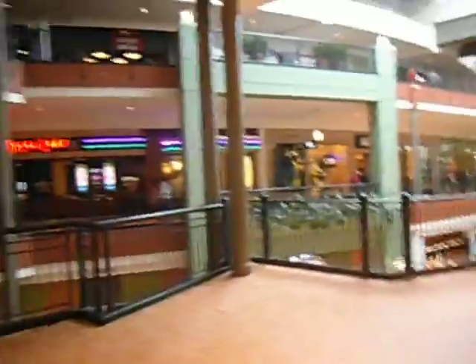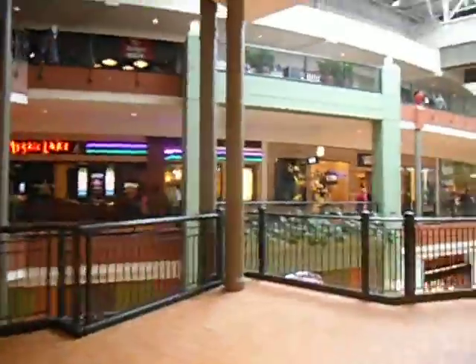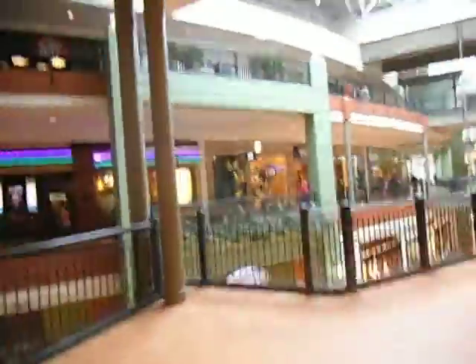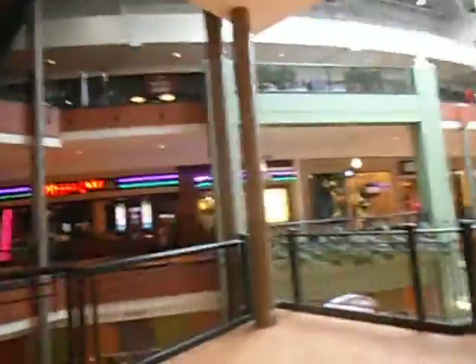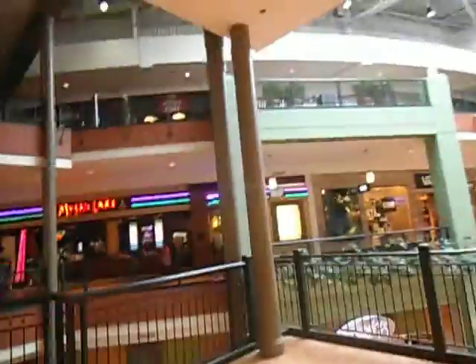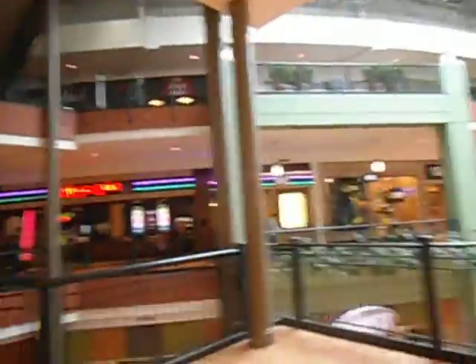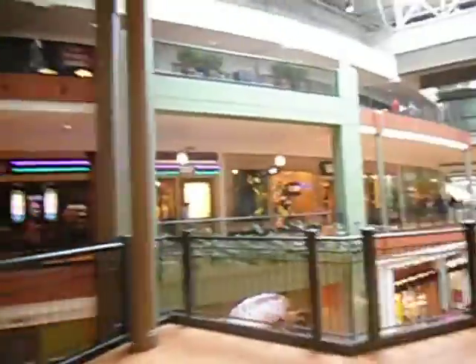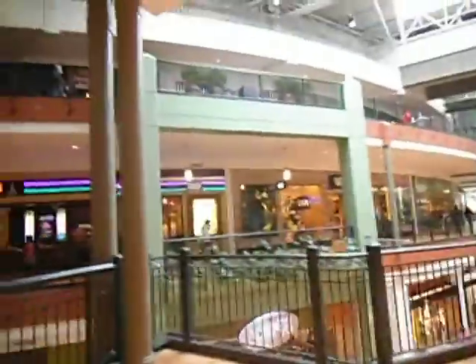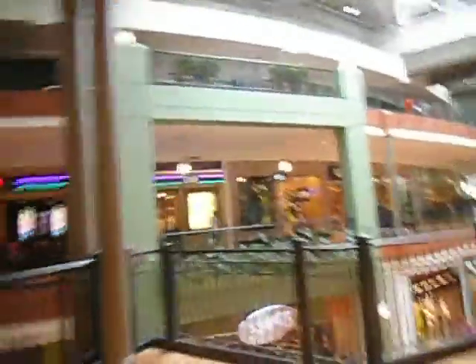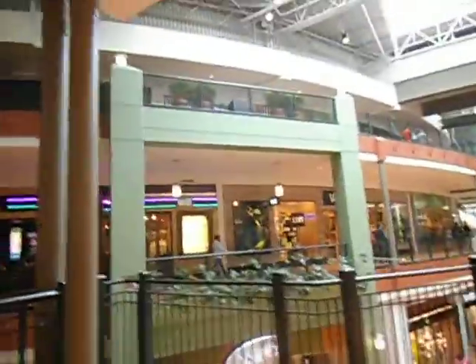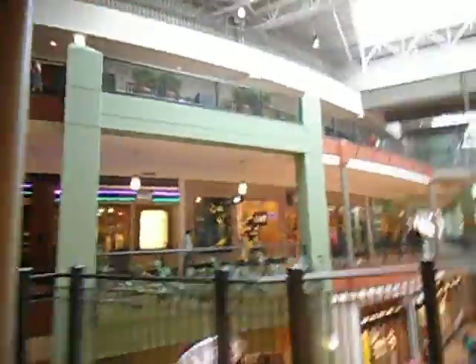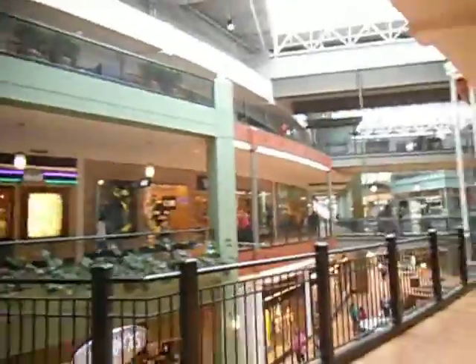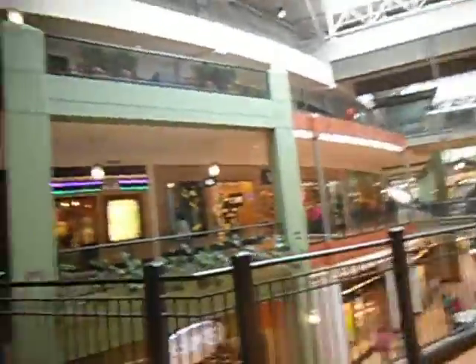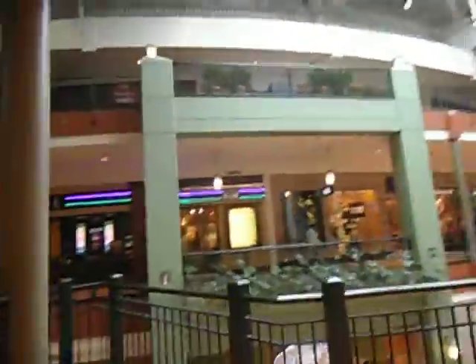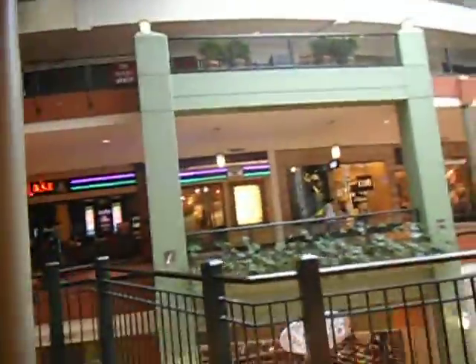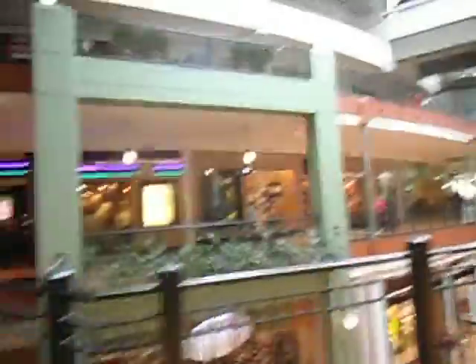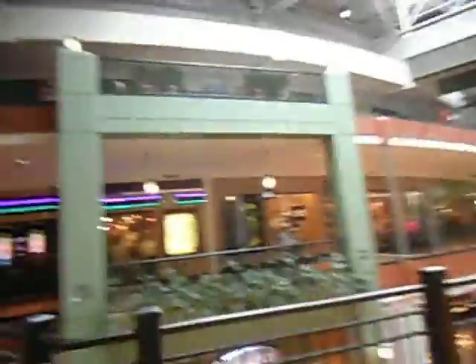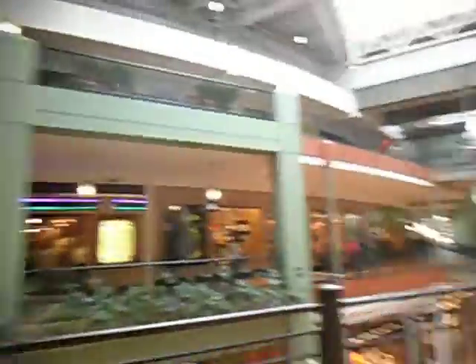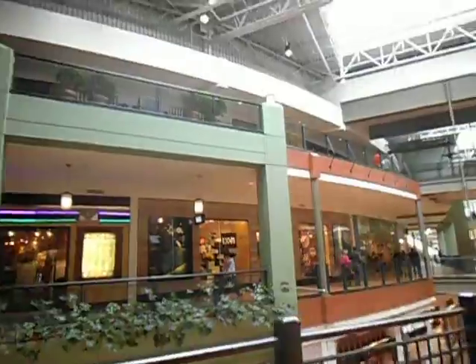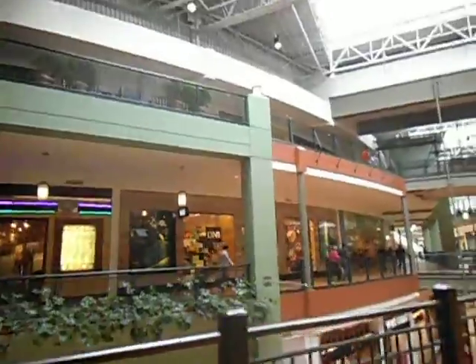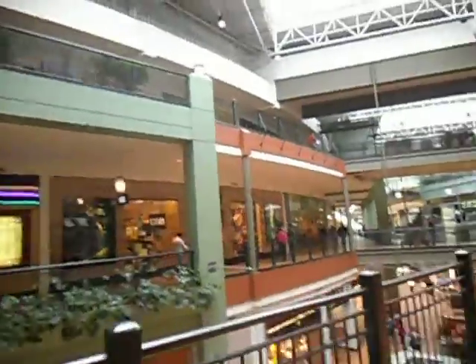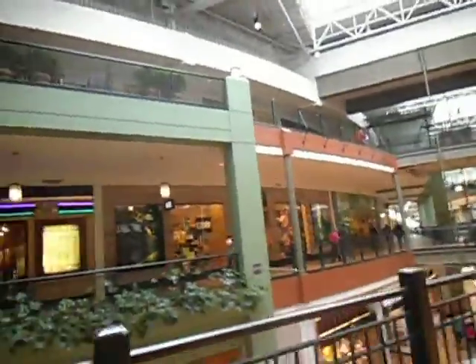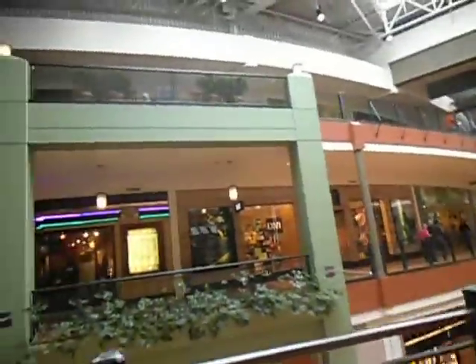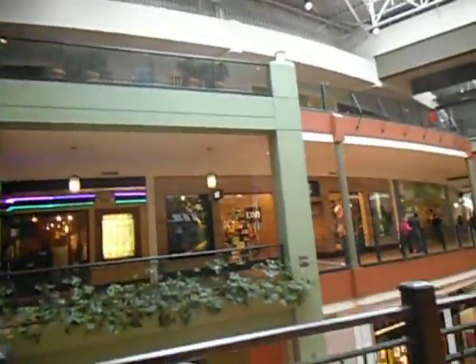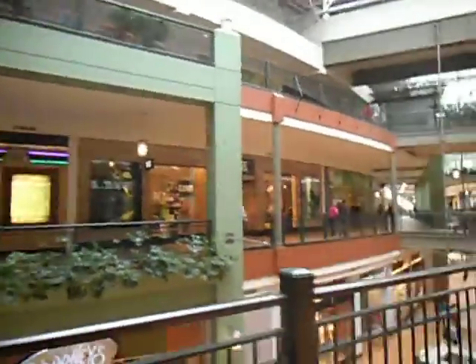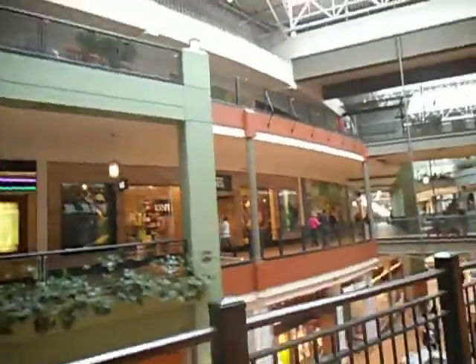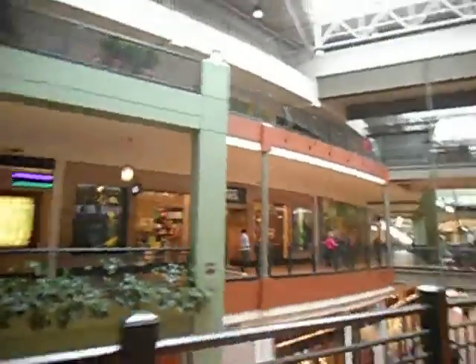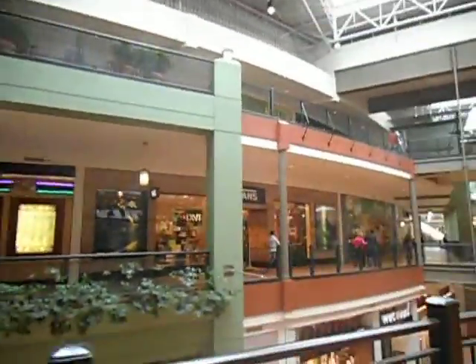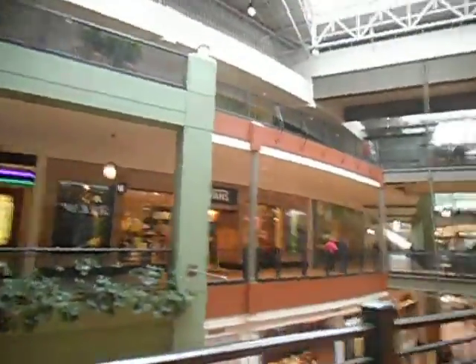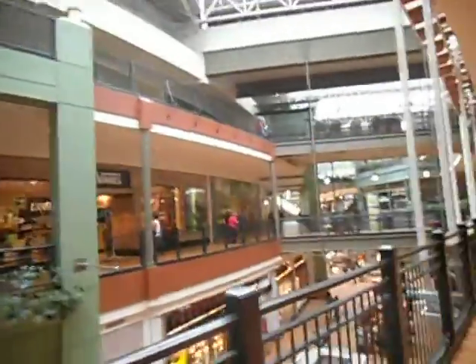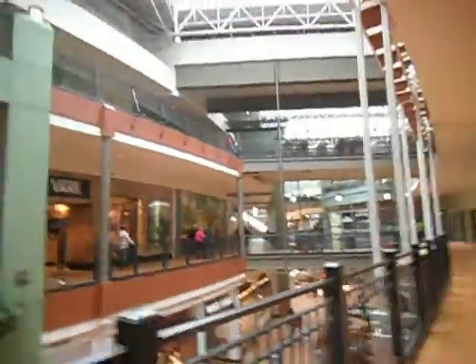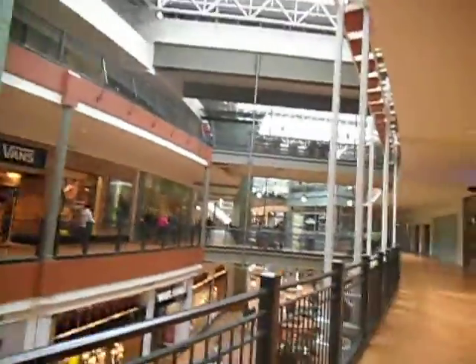Here we have West Garden on level 2 in the Mall of America. As you can see, there is a store for the casinos.